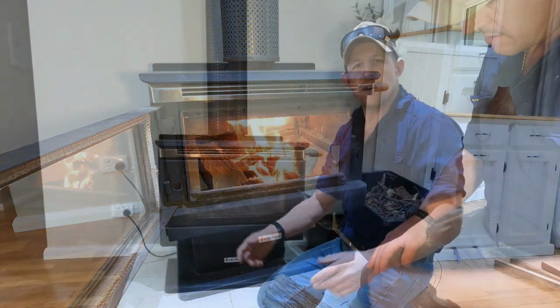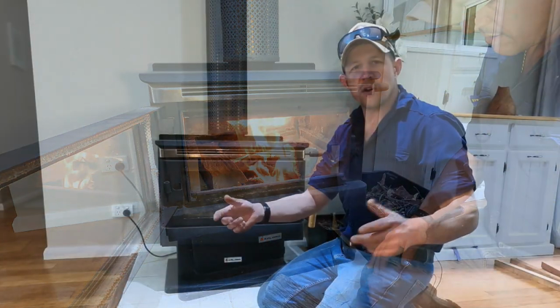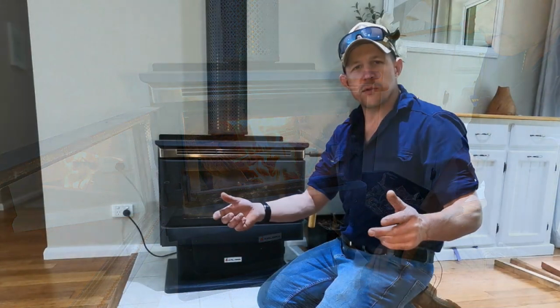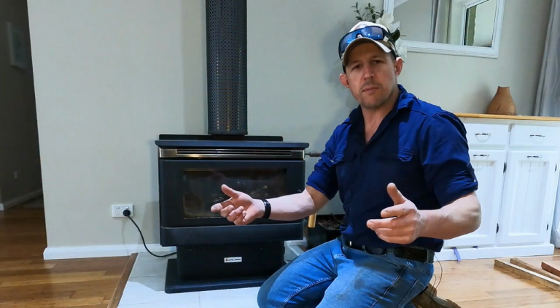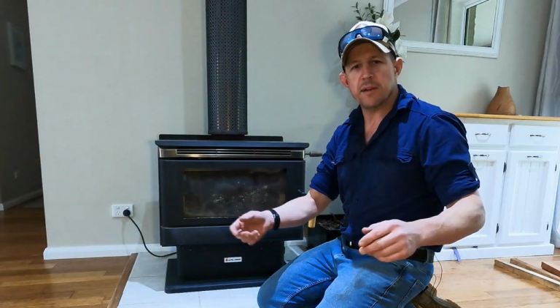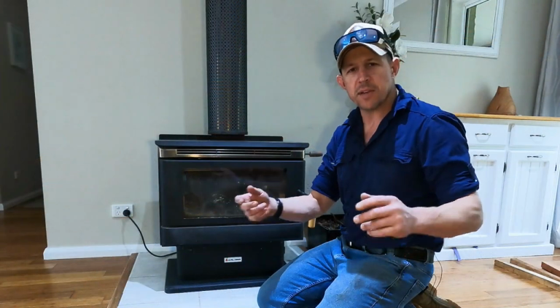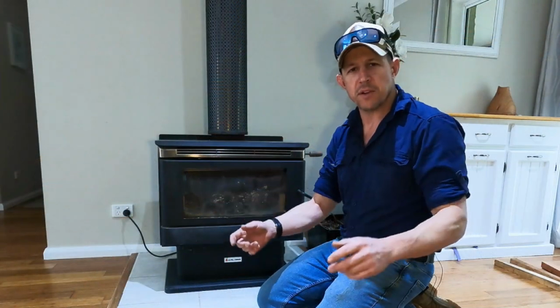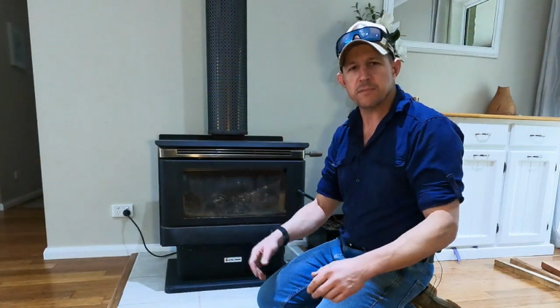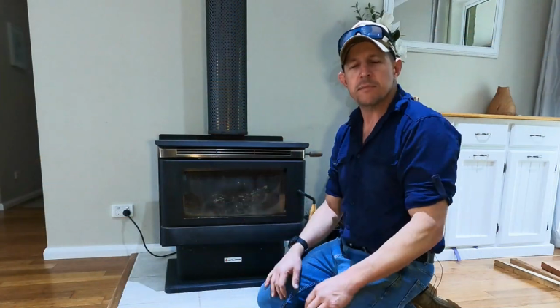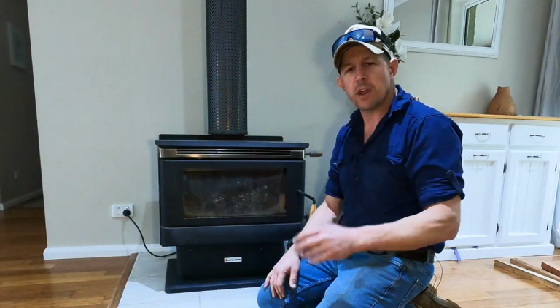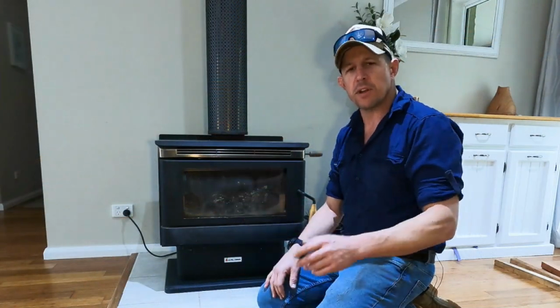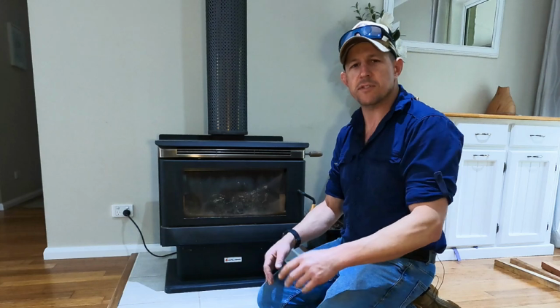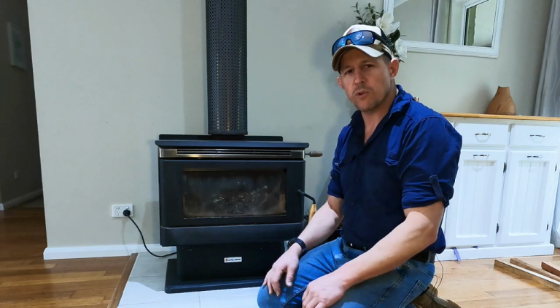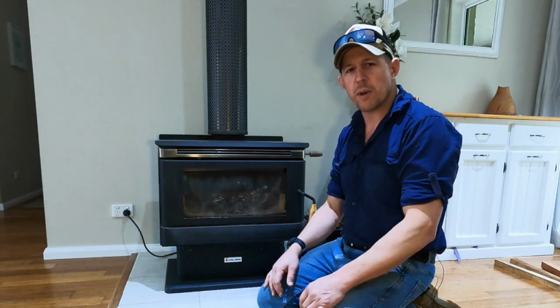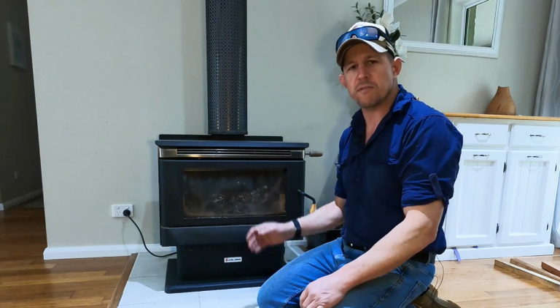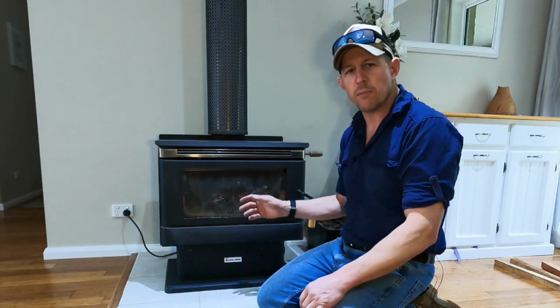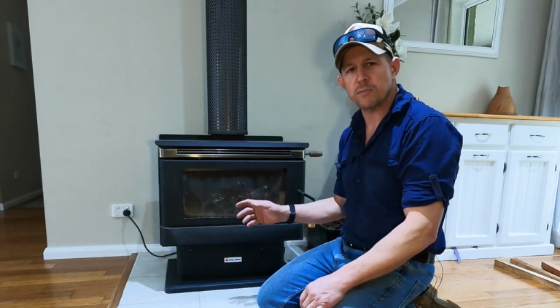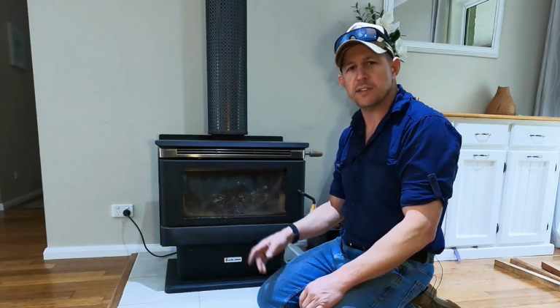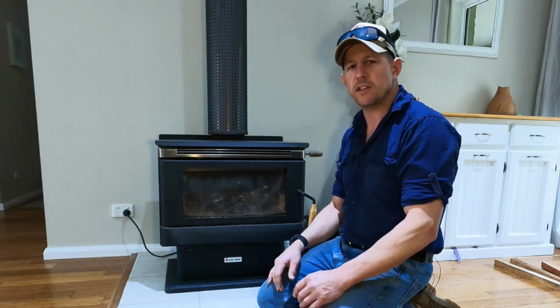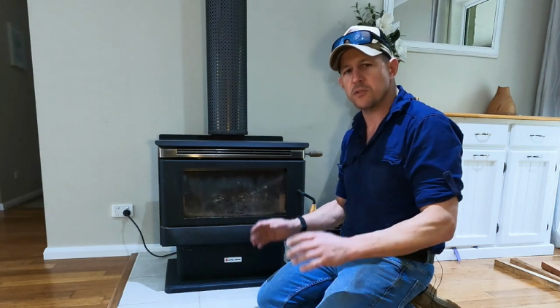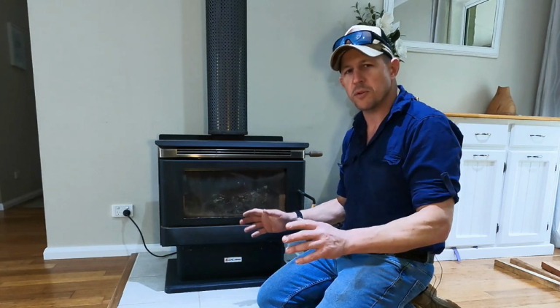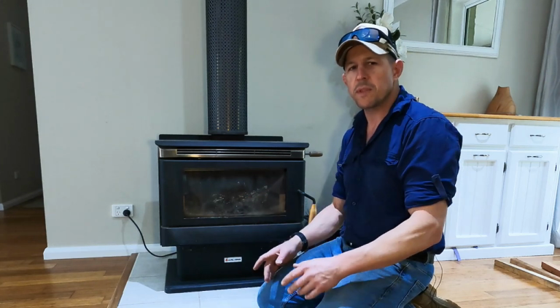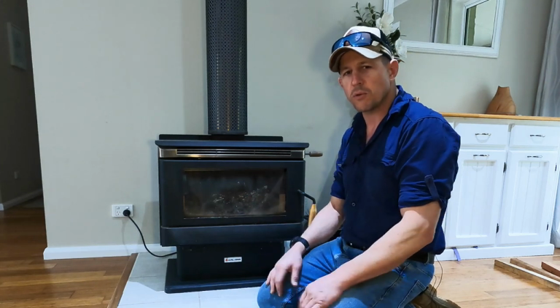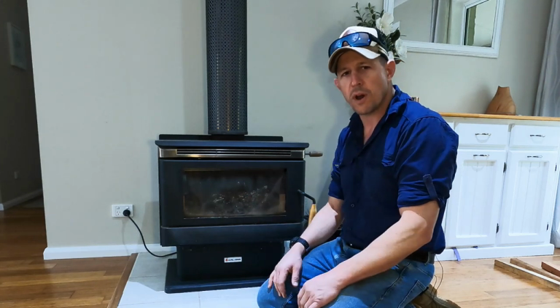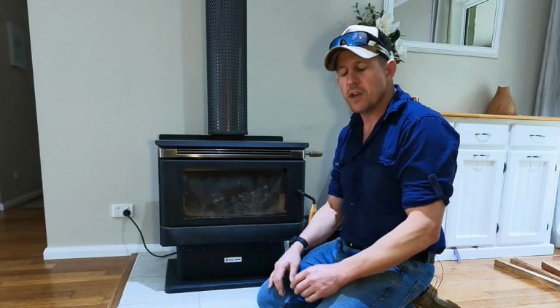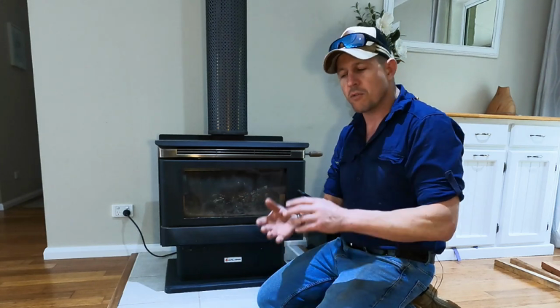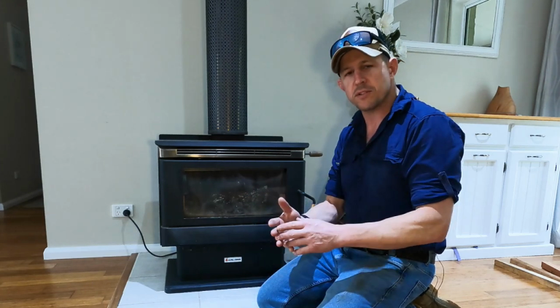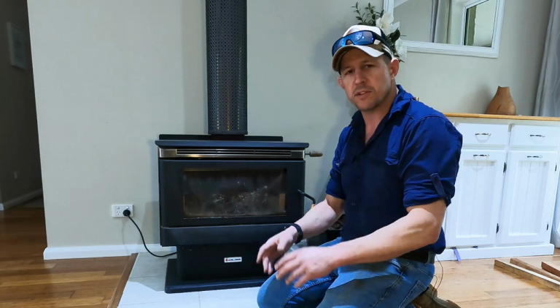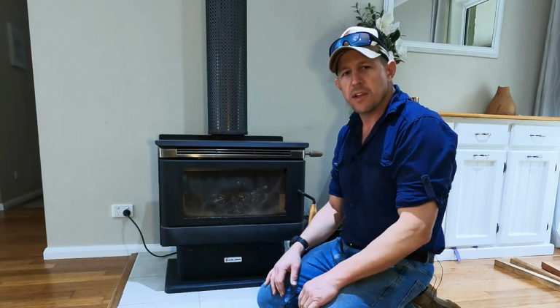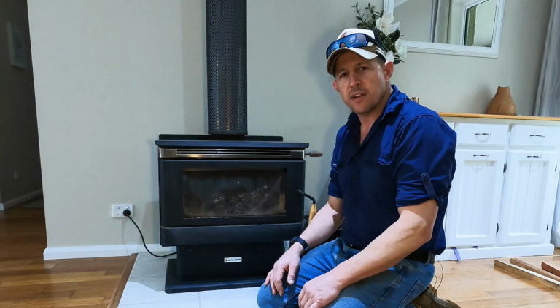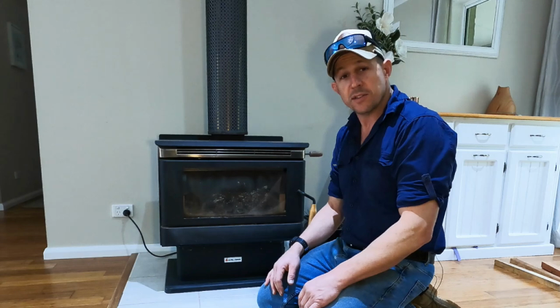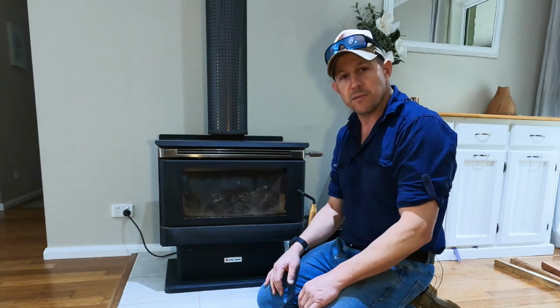Hi guys, welcome back. Bangor here again. Today we're going to cover some really basic firebox maintenance and things you should be doing along the way throughout the season. So let's get into it.